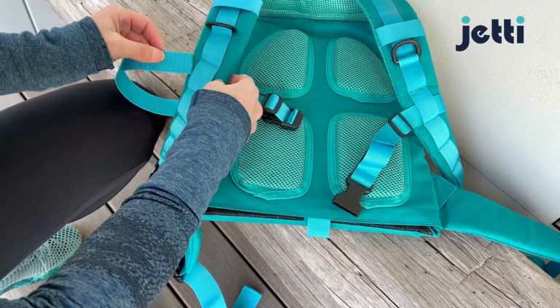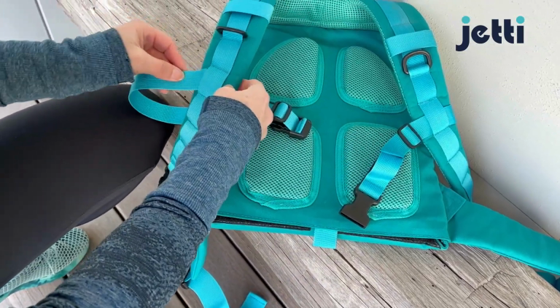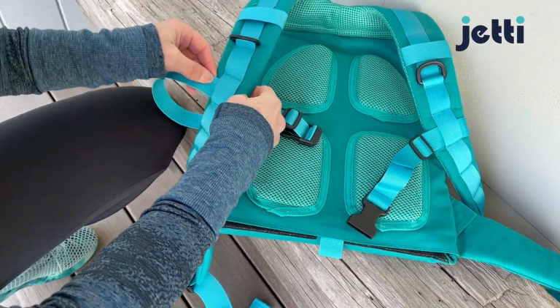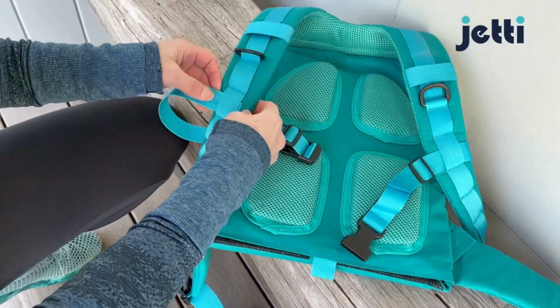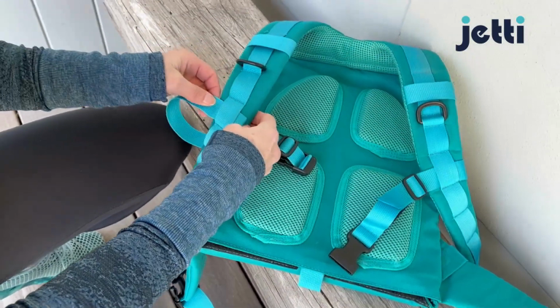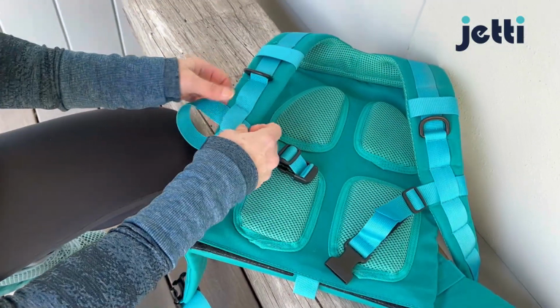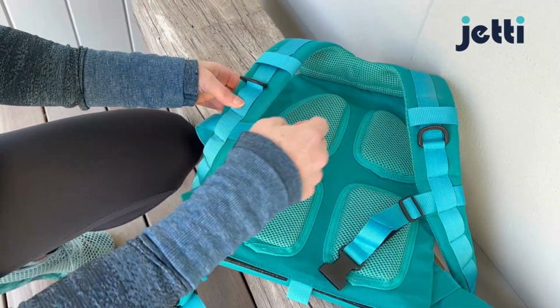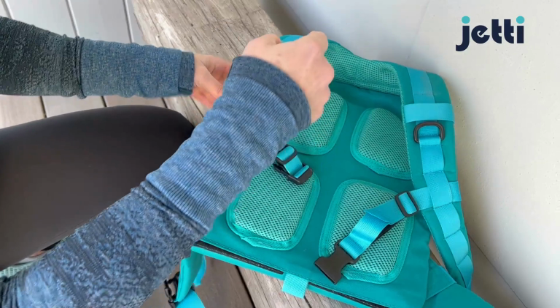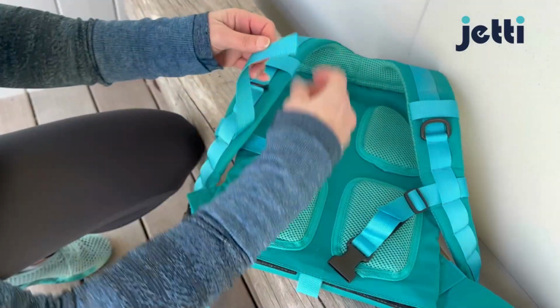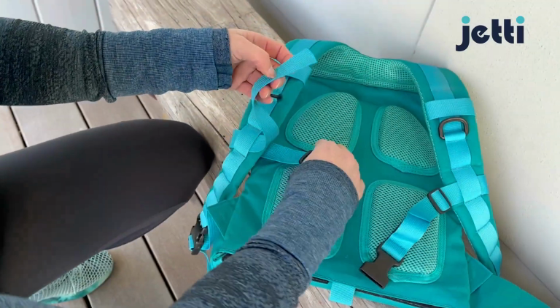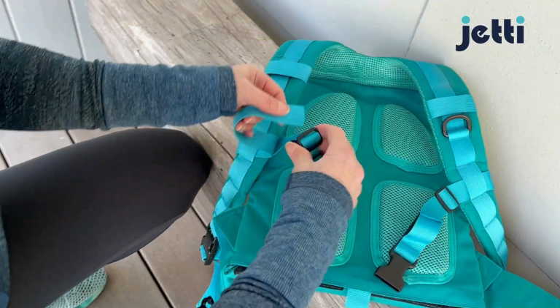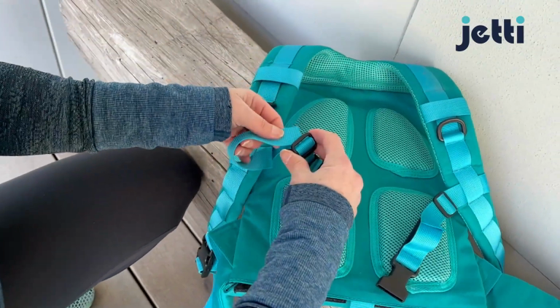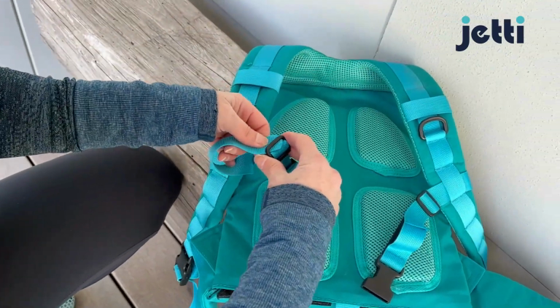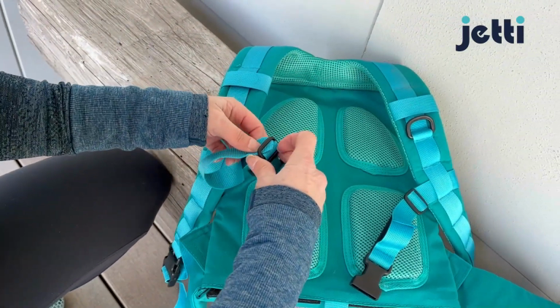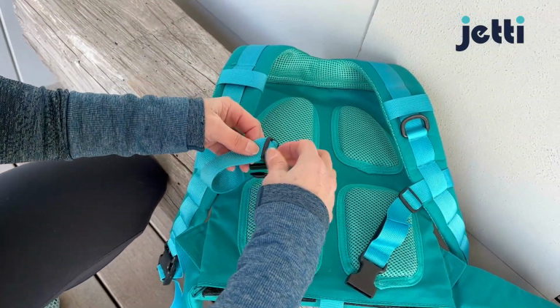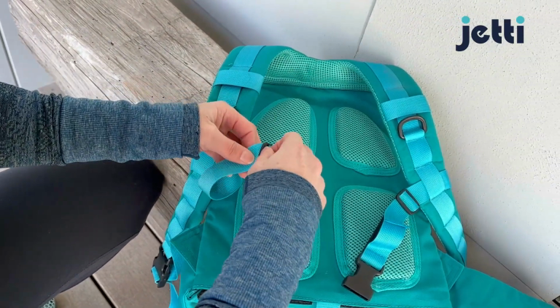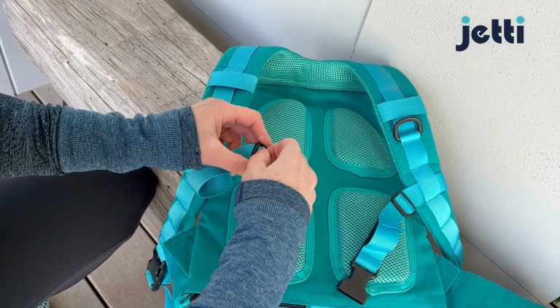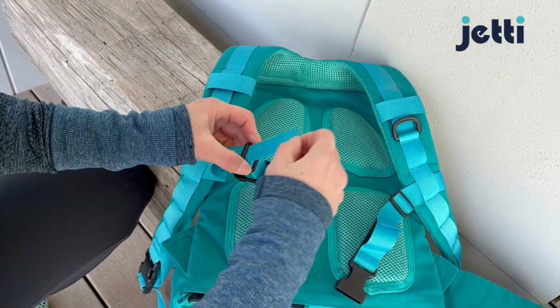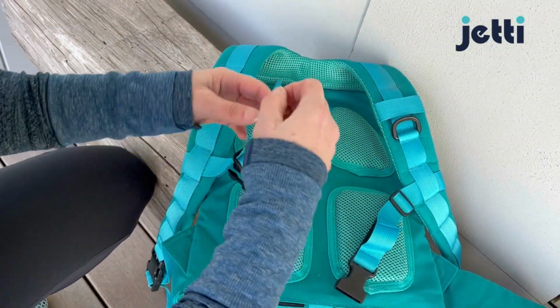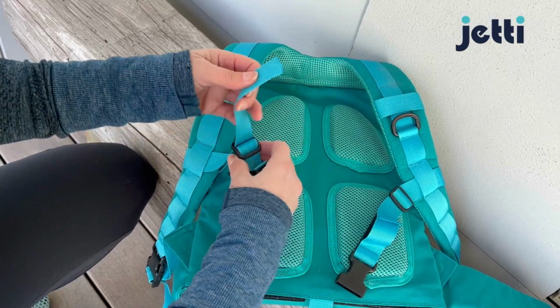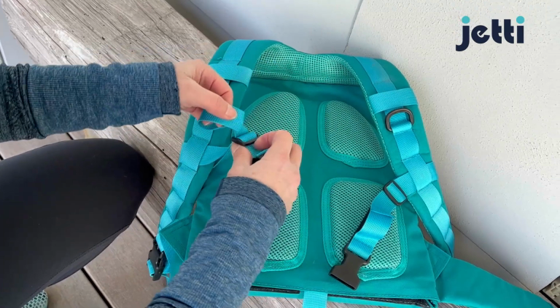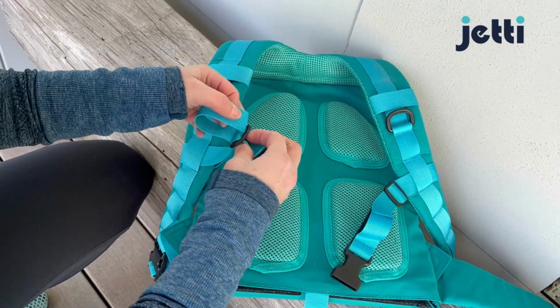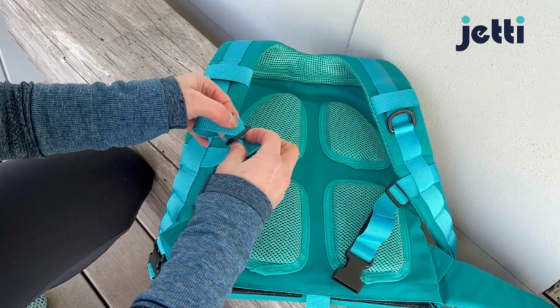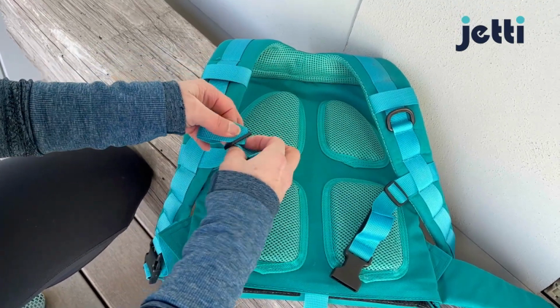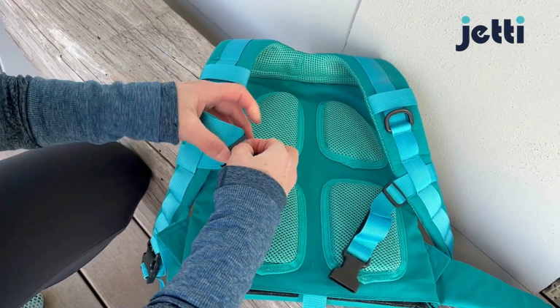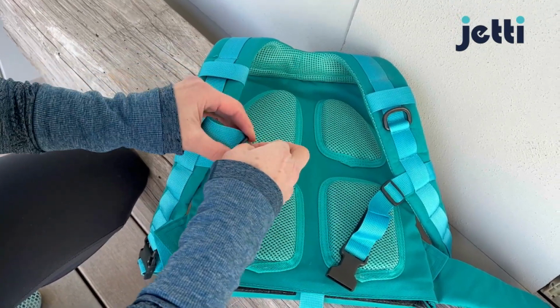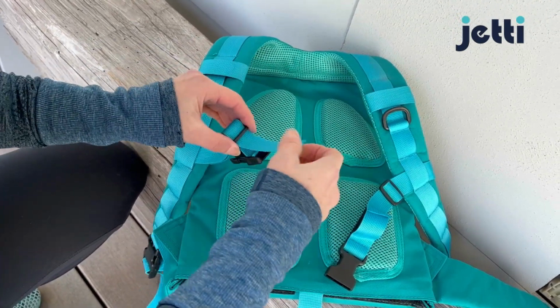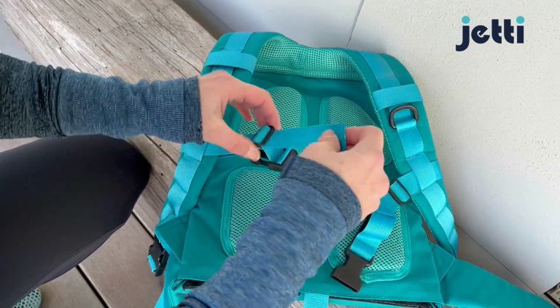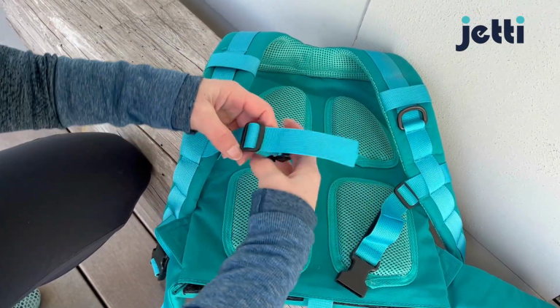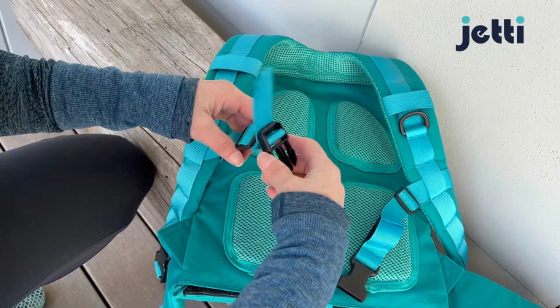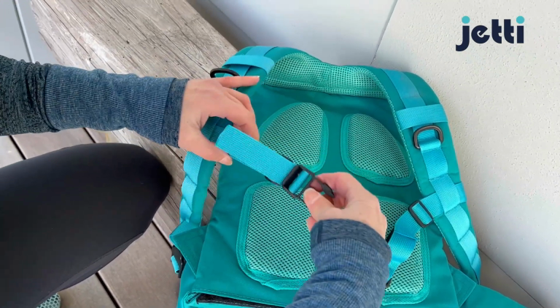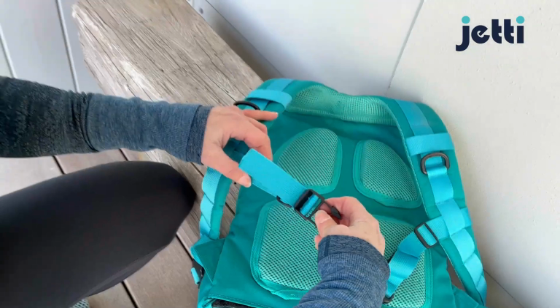Feed it right through that loop, and then back into the hook — one side. Don't forget to do the second. Pull it tight, and voila!